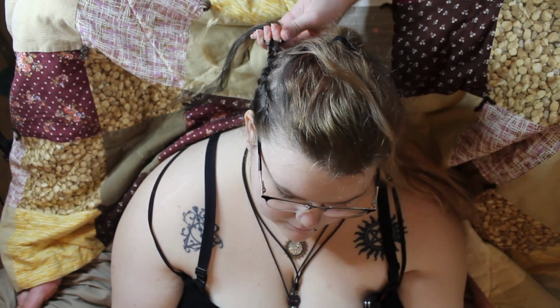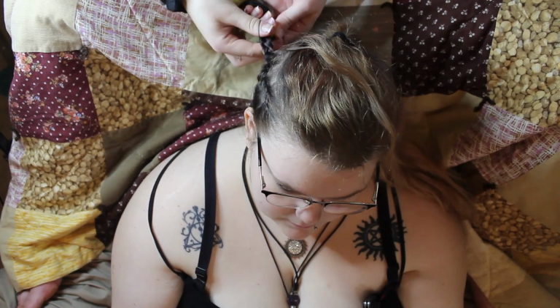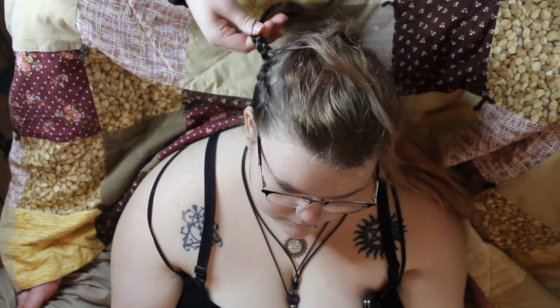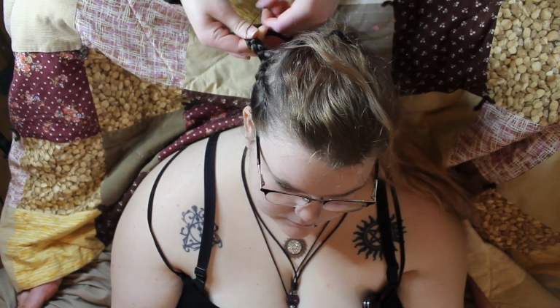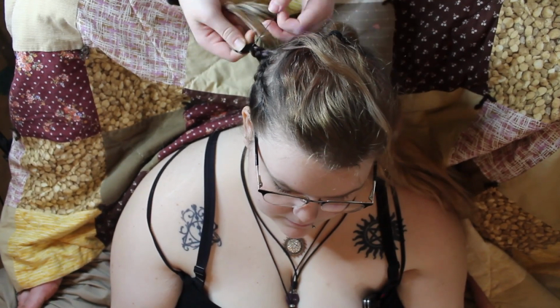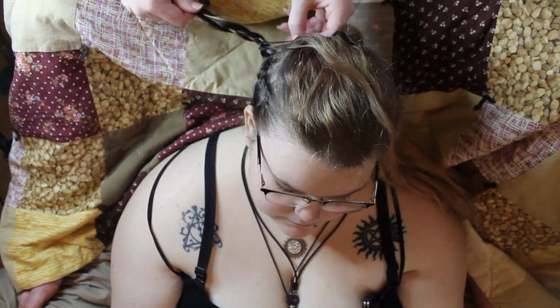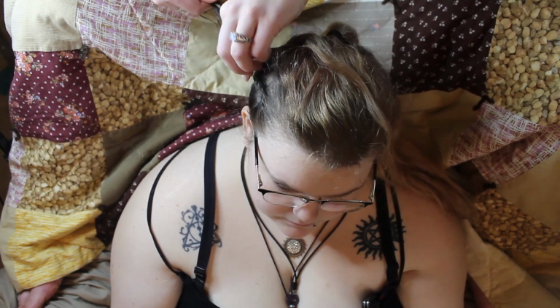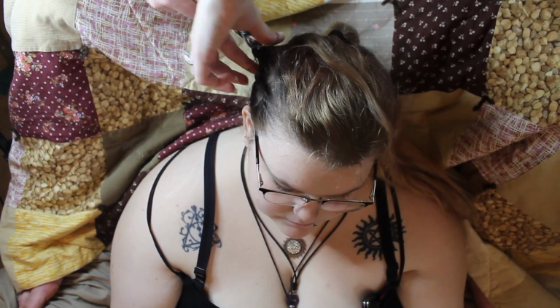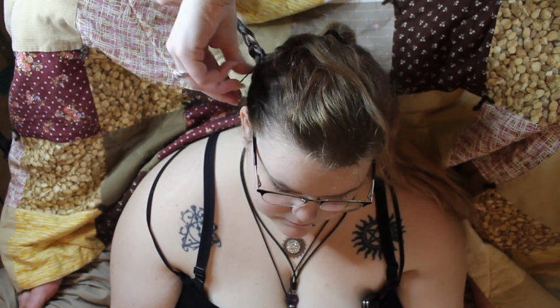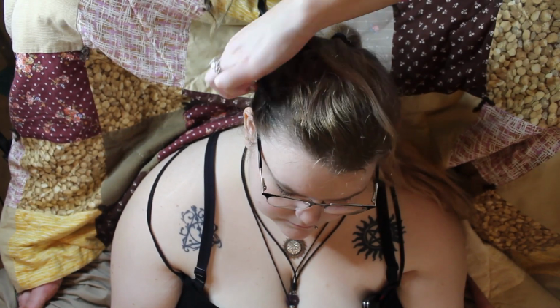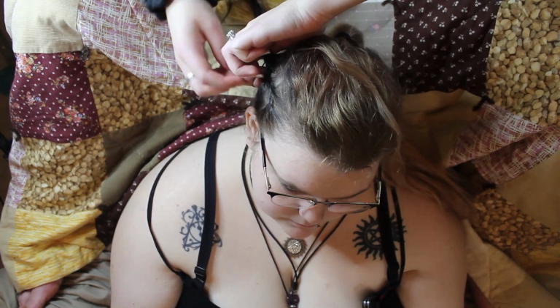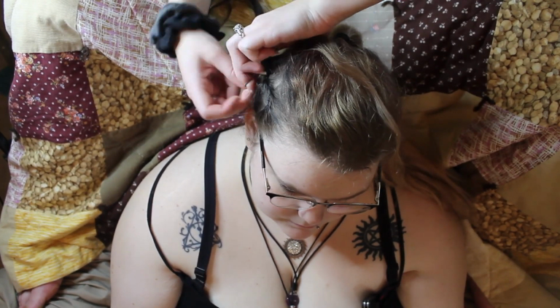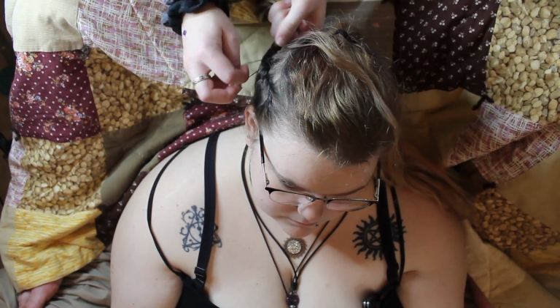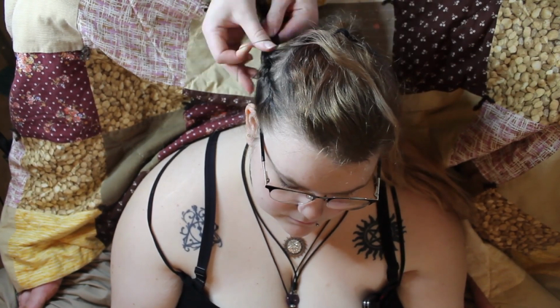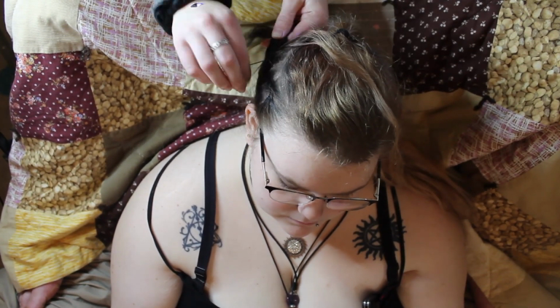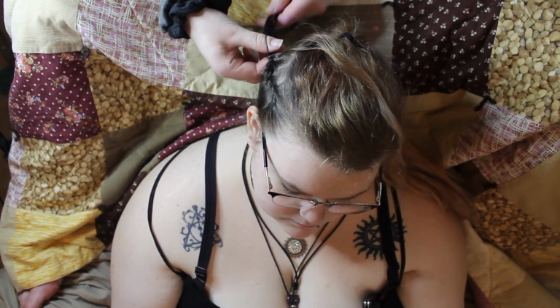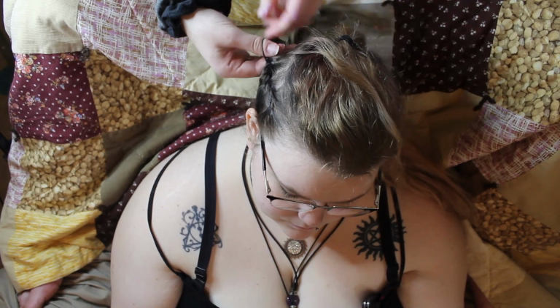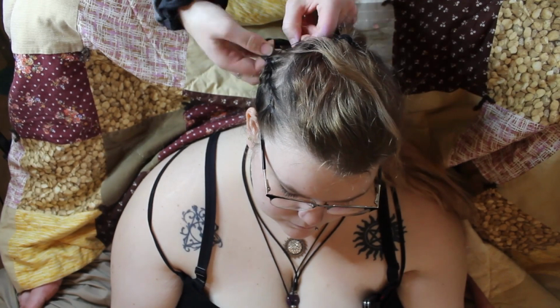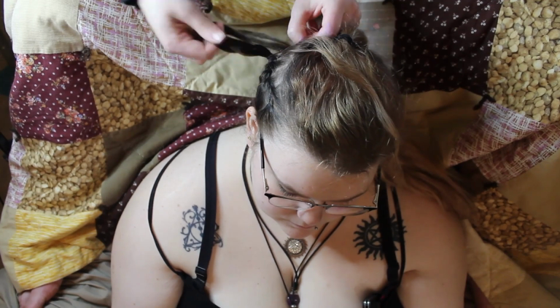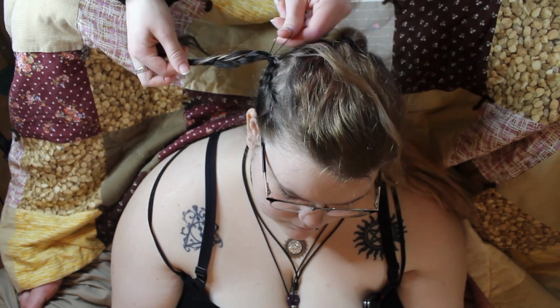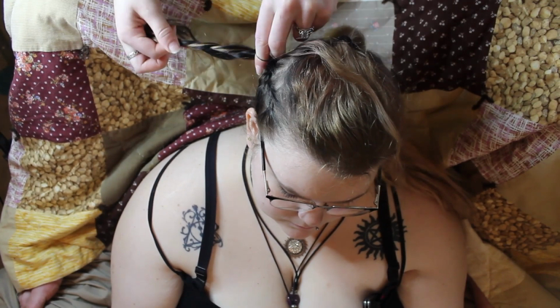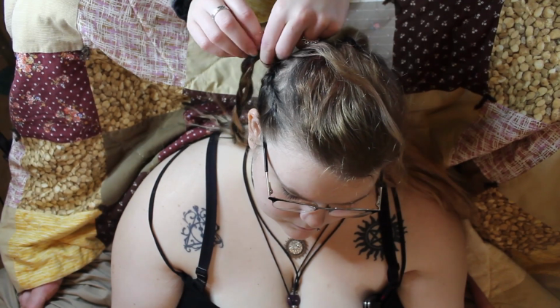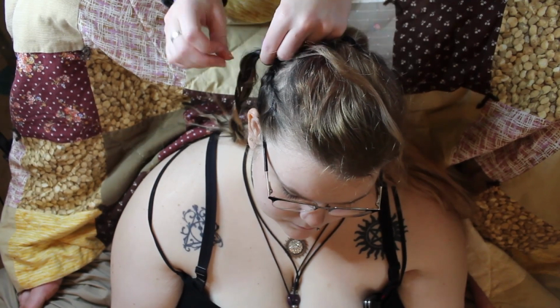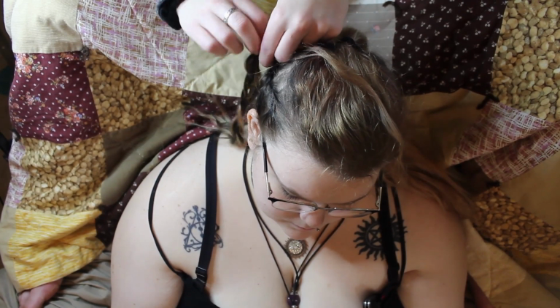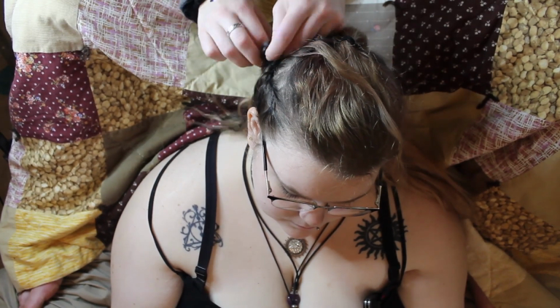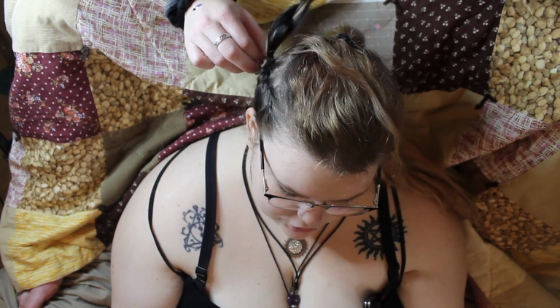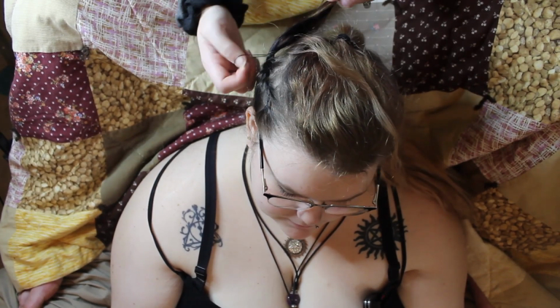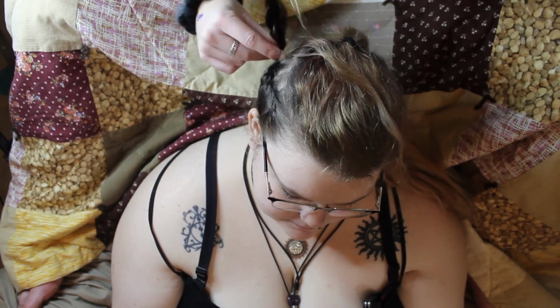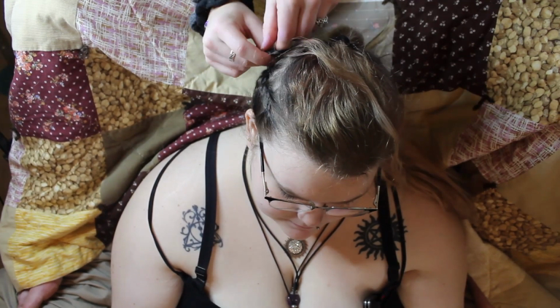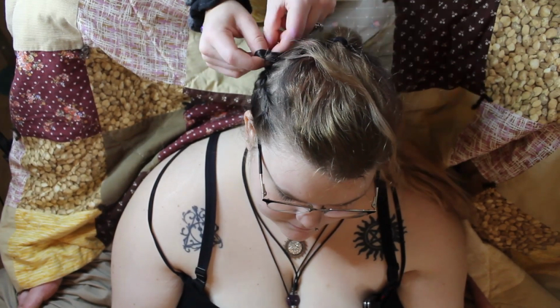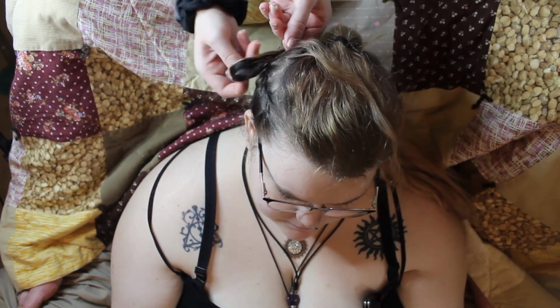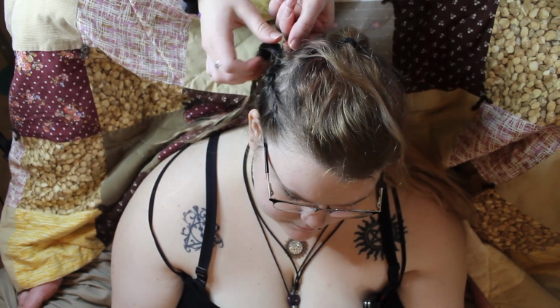With each of these braids, I knew where I wanted them to stop, but I braided a little bit extra so when I put the hair tie in, it would just mess up the extra bits.